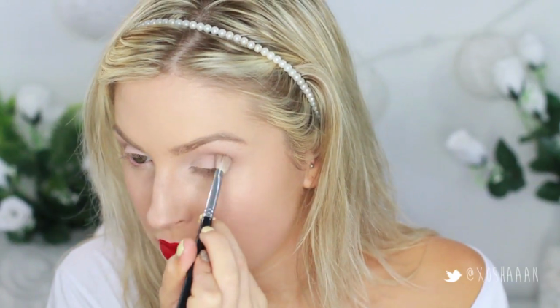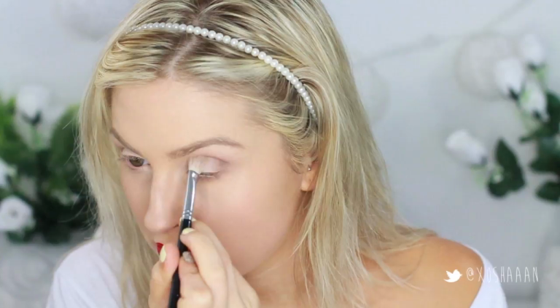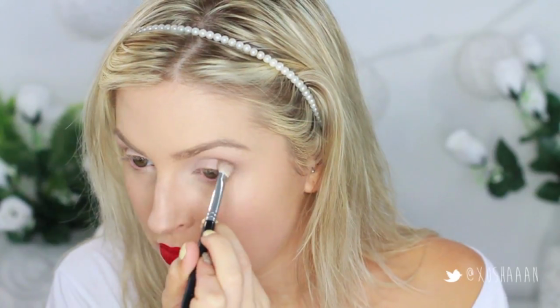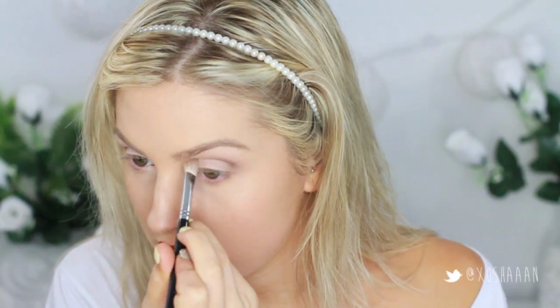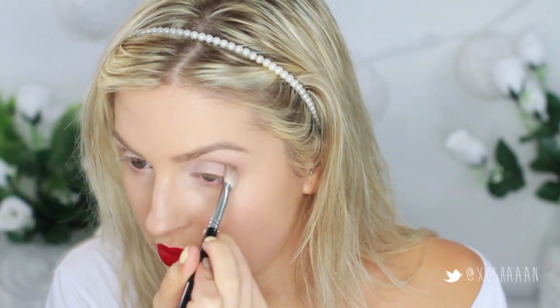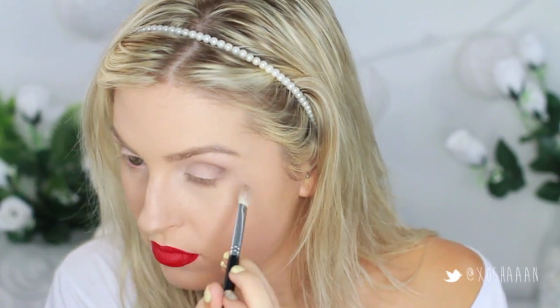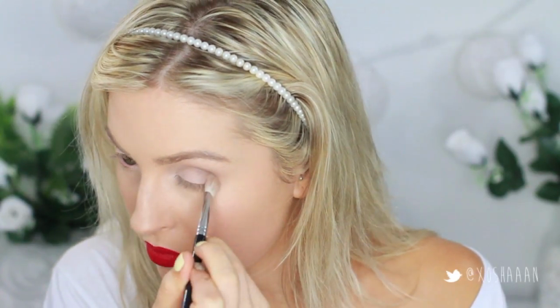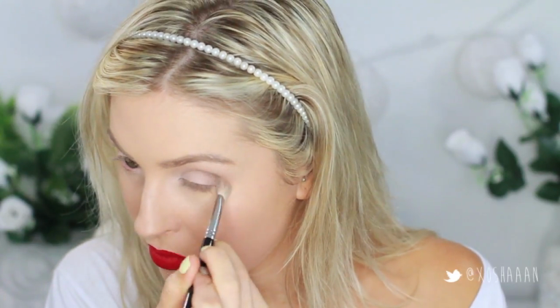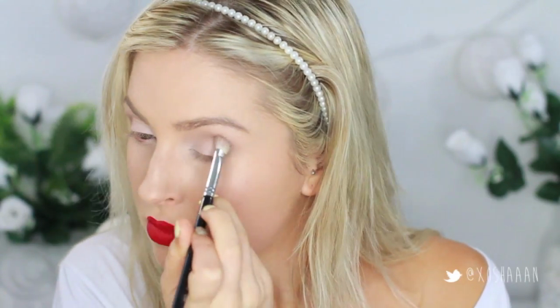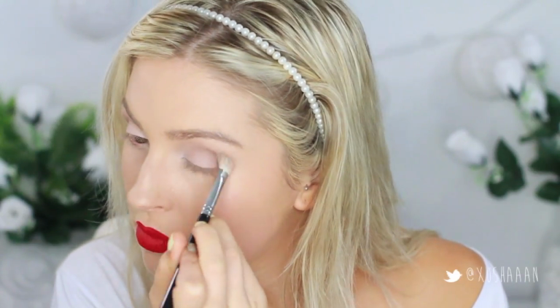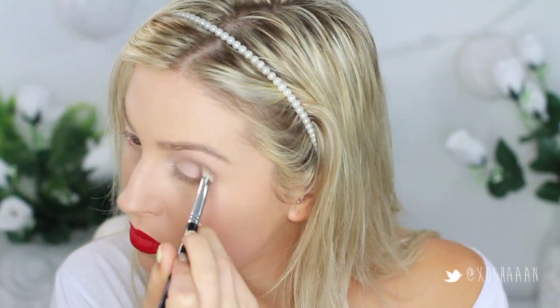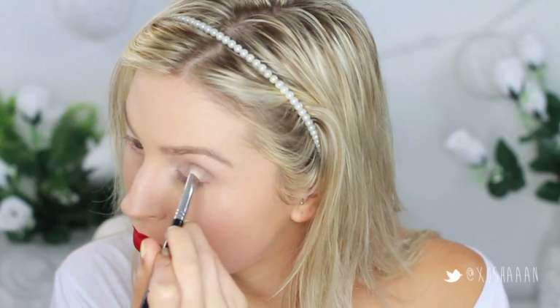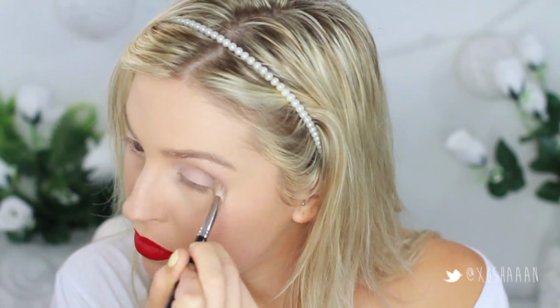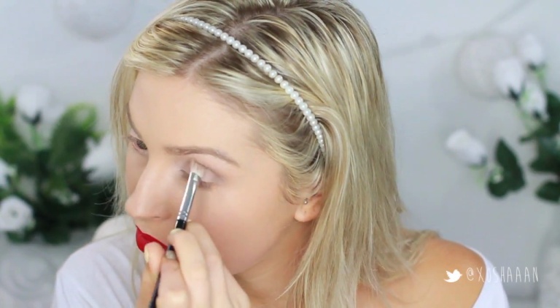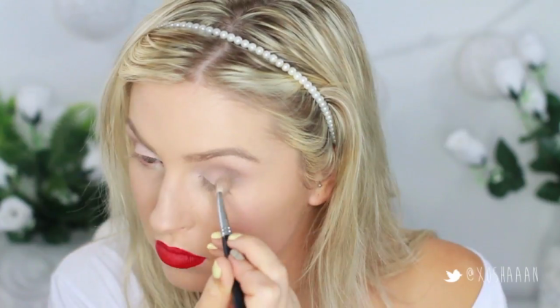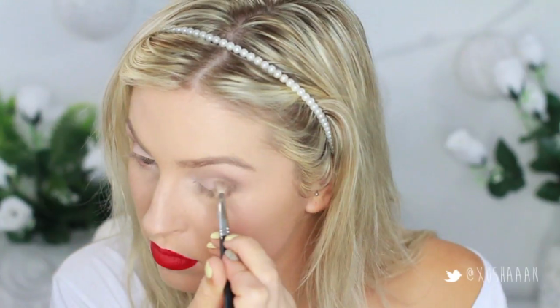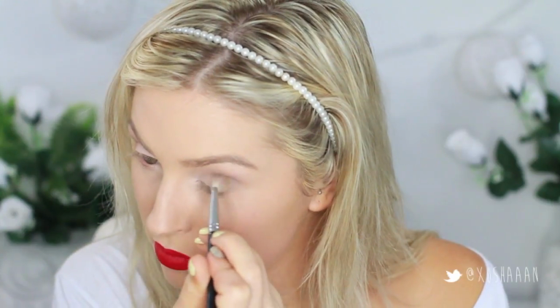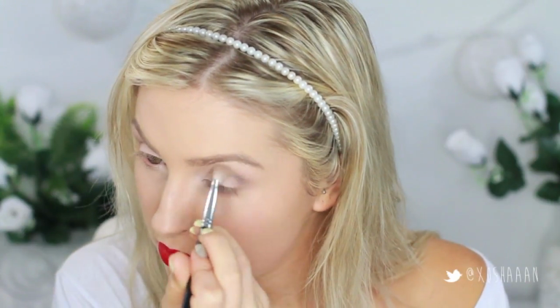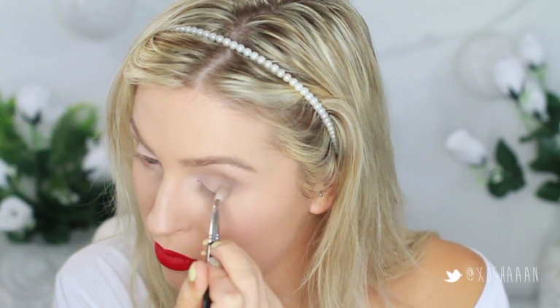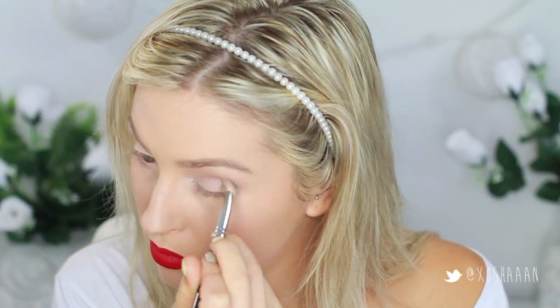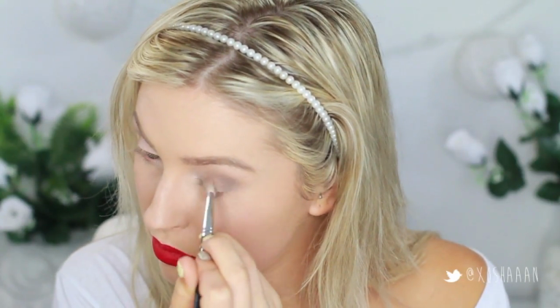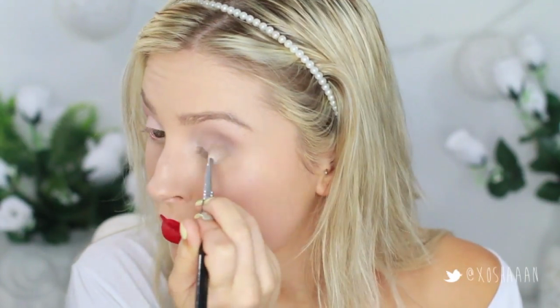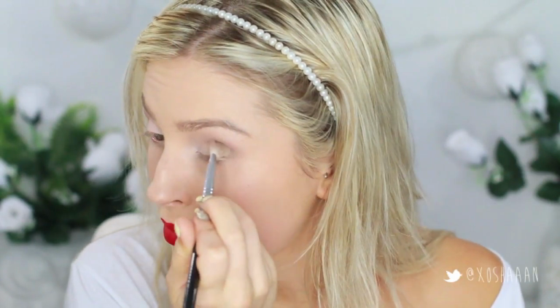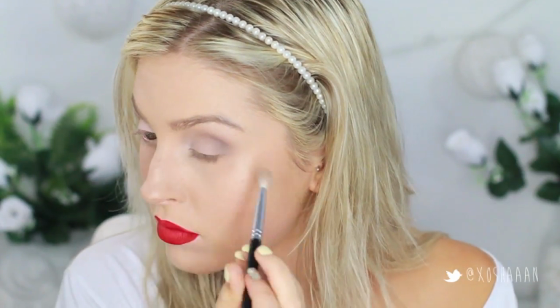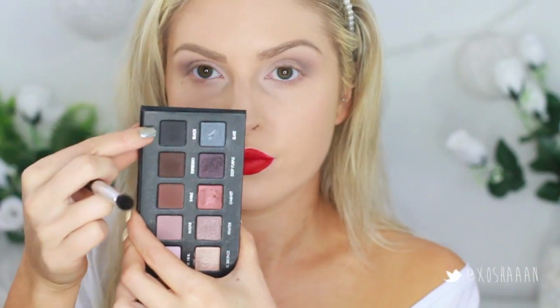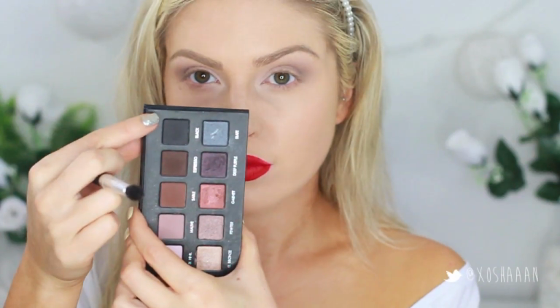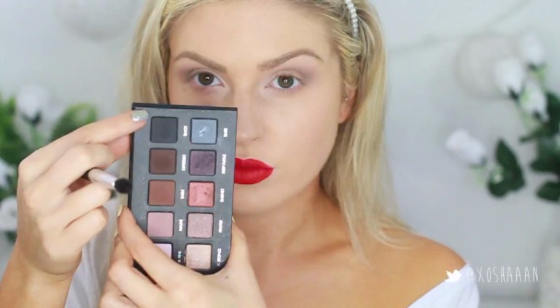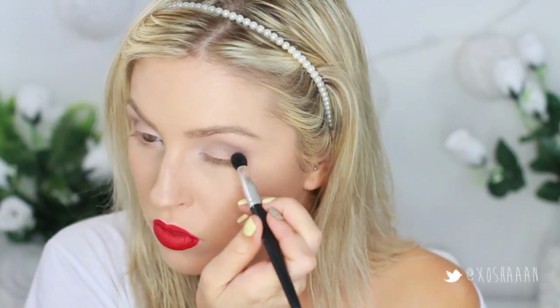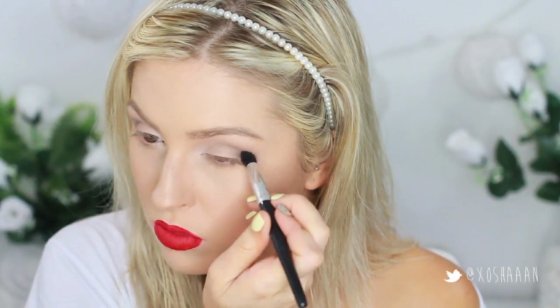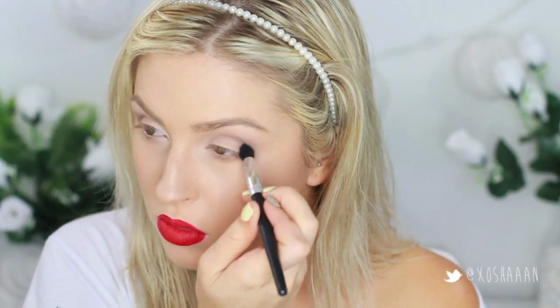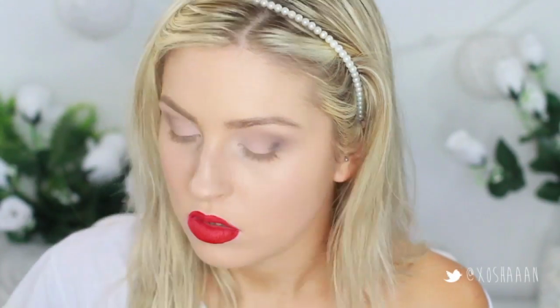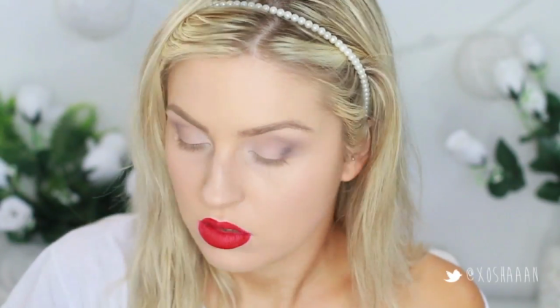Then just take a darker brown and add this into the outer crease, so not all the way in, just on that outer V kind of area. After that, take a black and concentrate that on the outer V entirely — if you don't want to use a black you can use a dark brown.